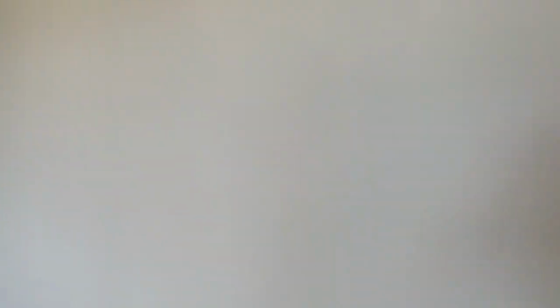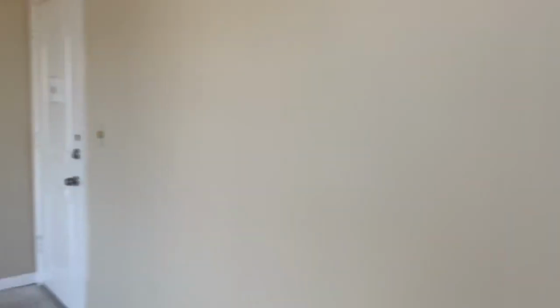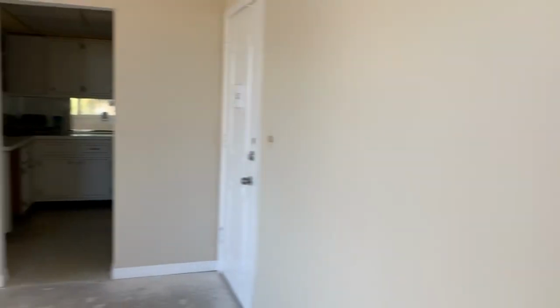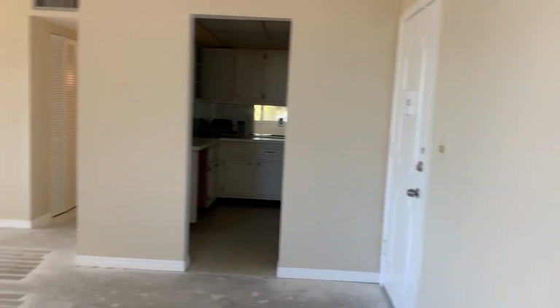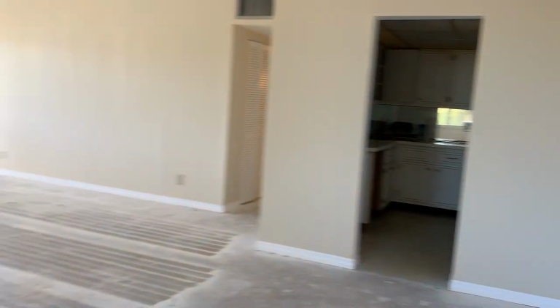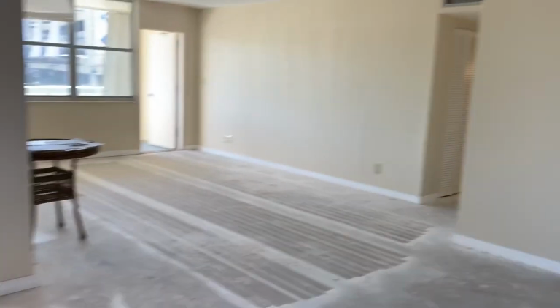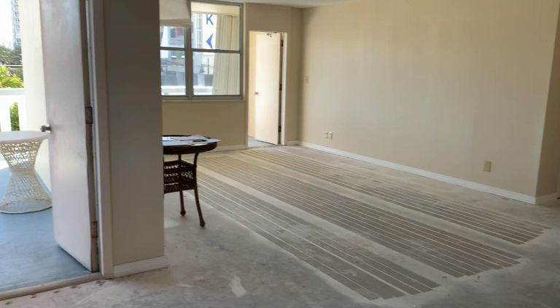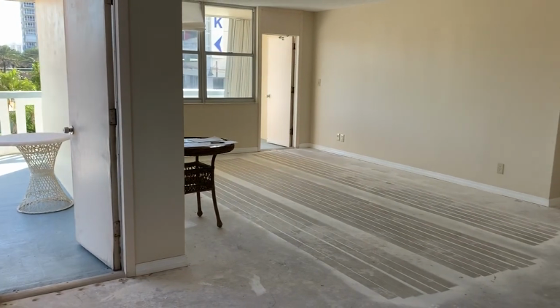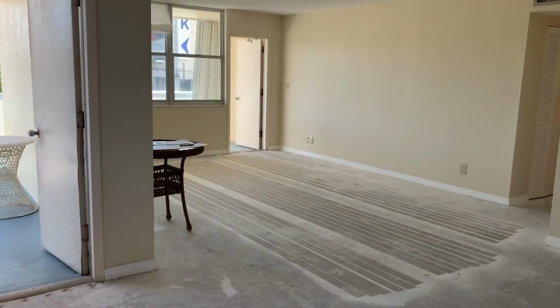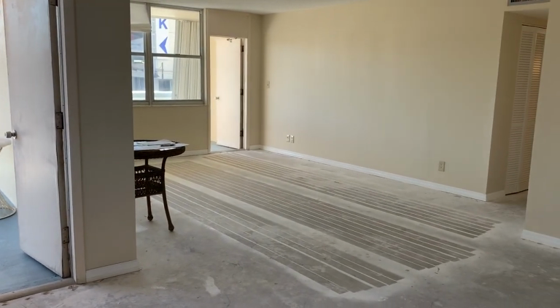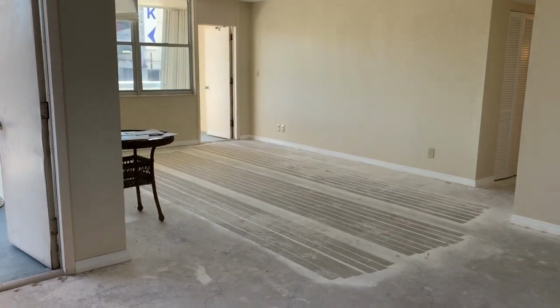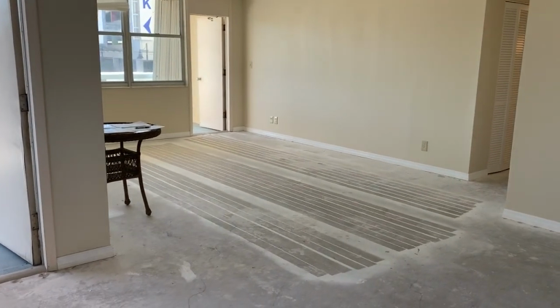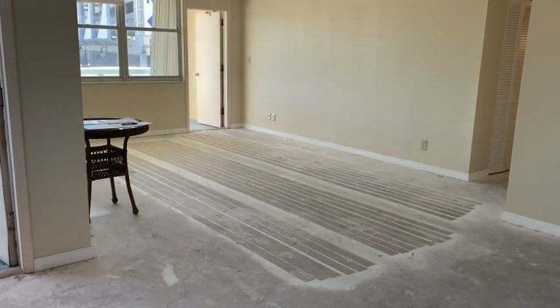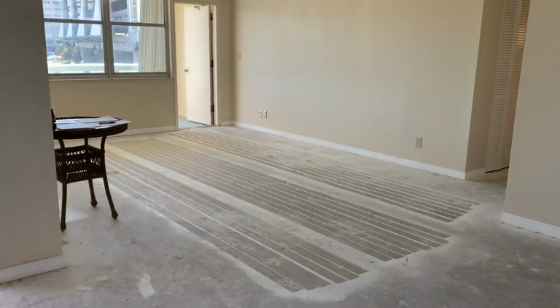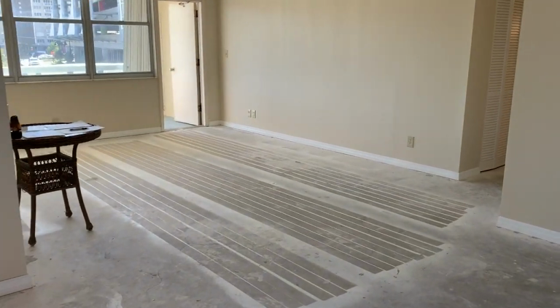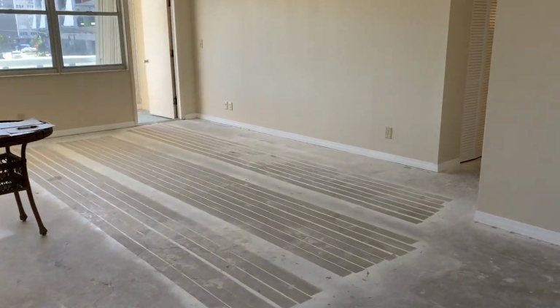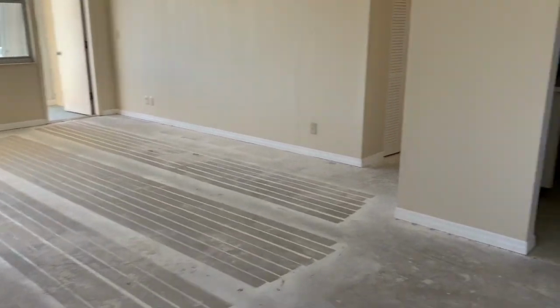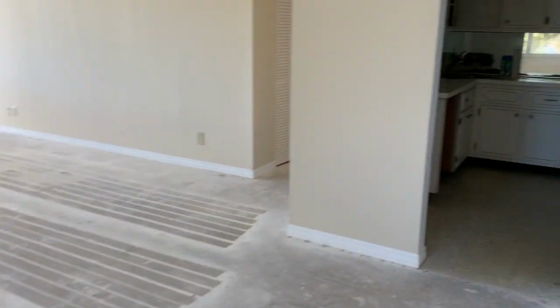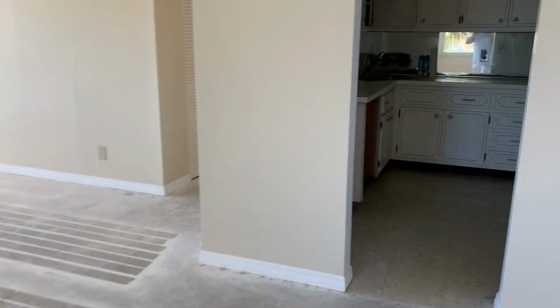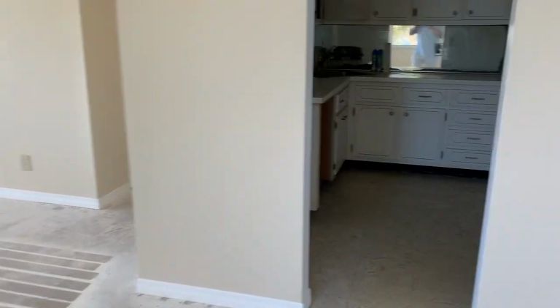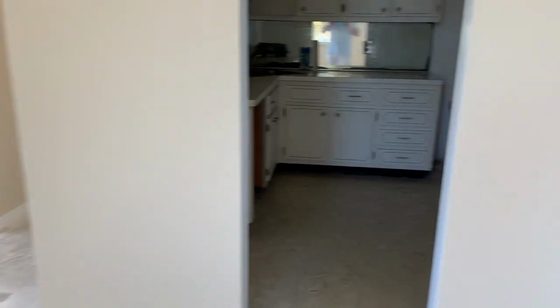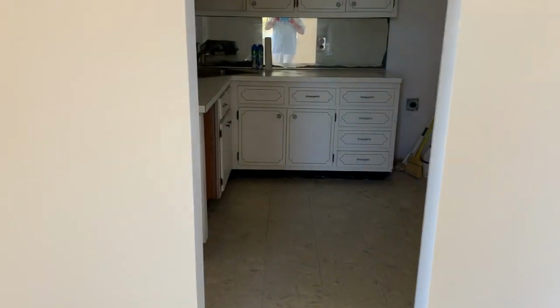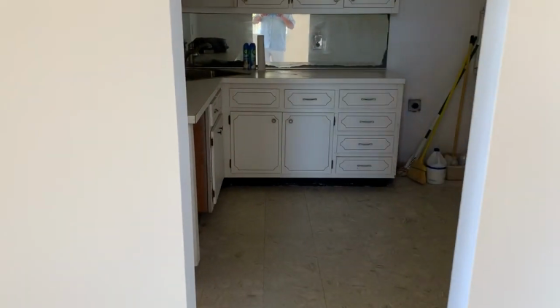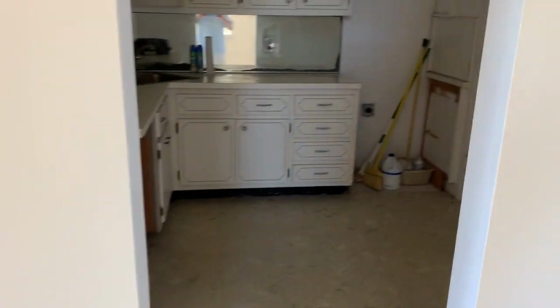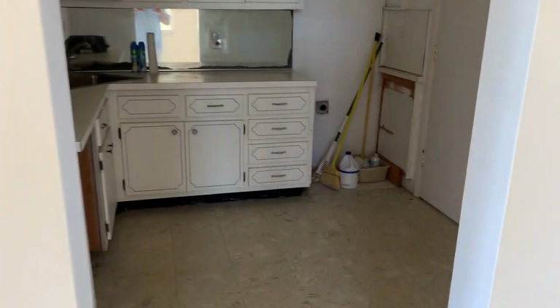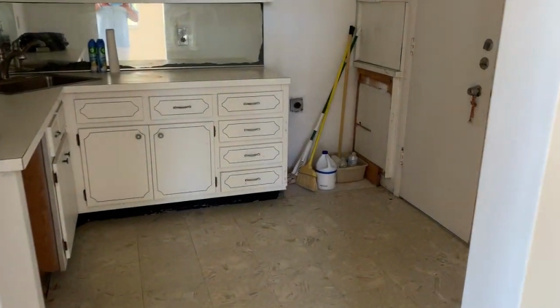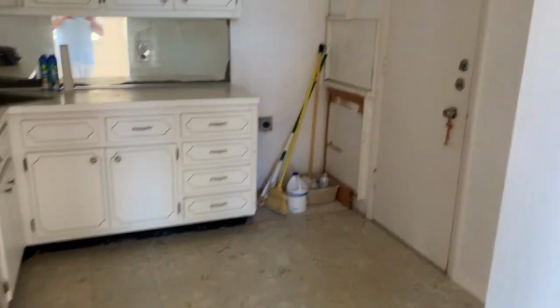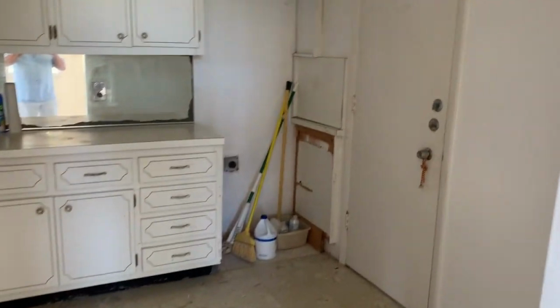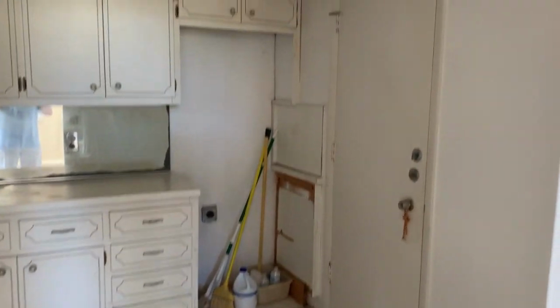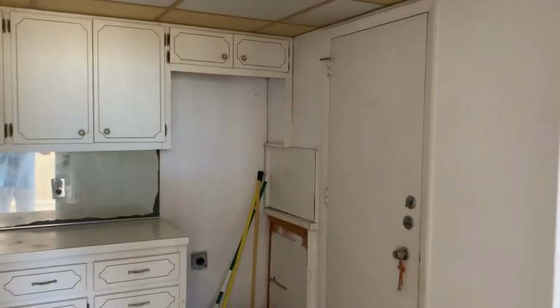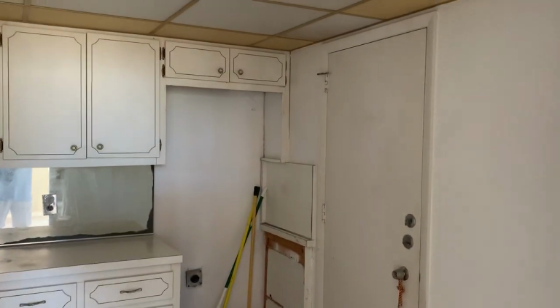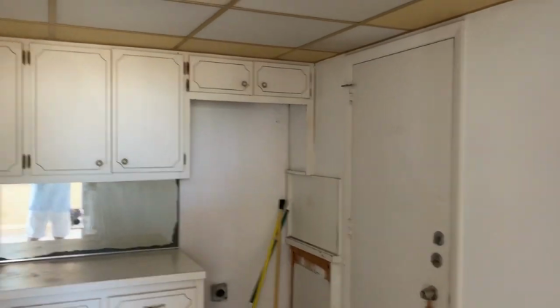This is a big two-bedroom, two-bath ready for your remodeling and your personal touch. It's about 1,200 square feet plus a big wrap-around balcony.